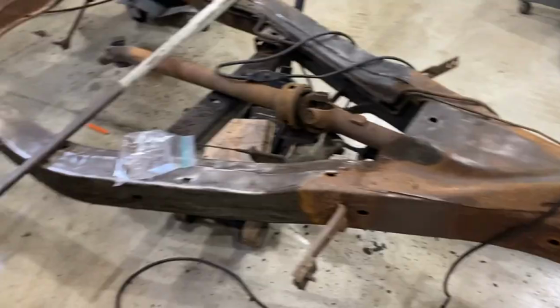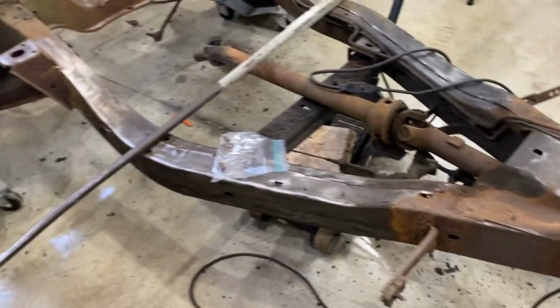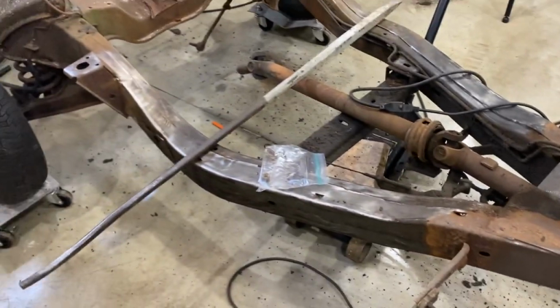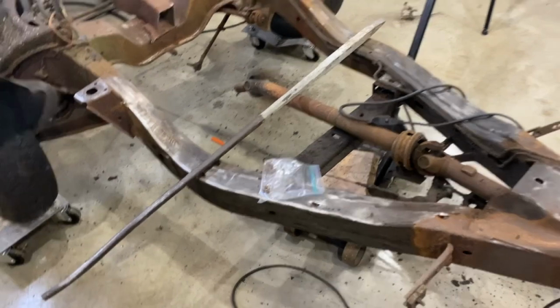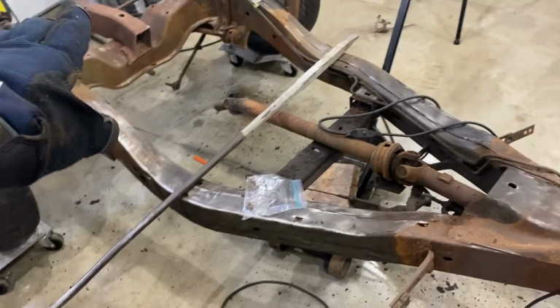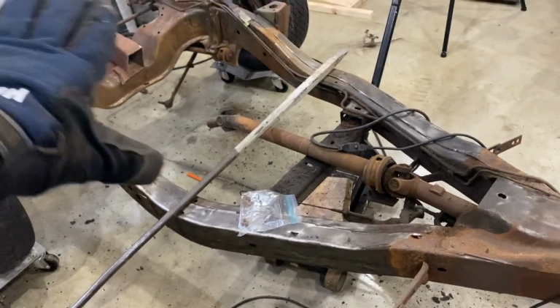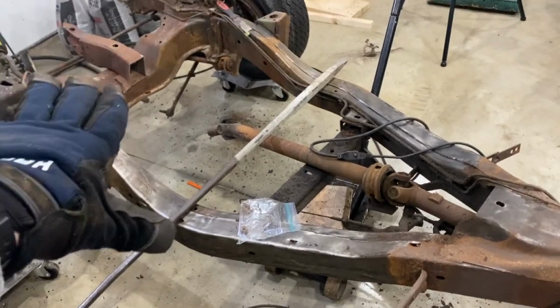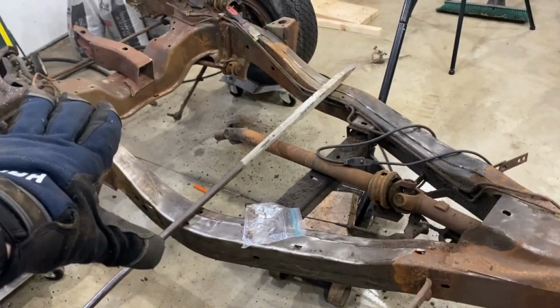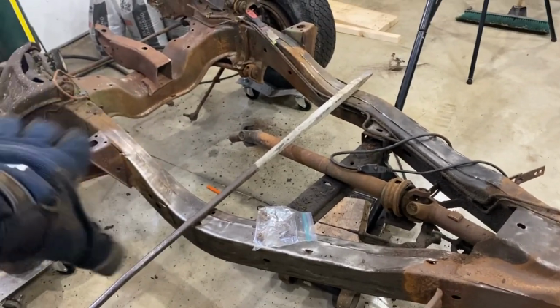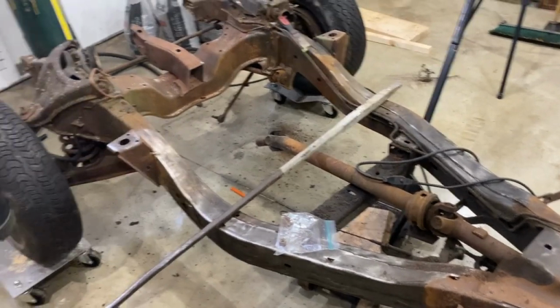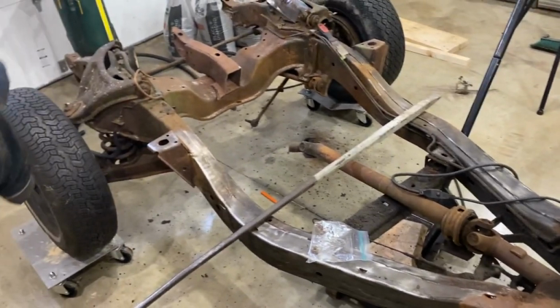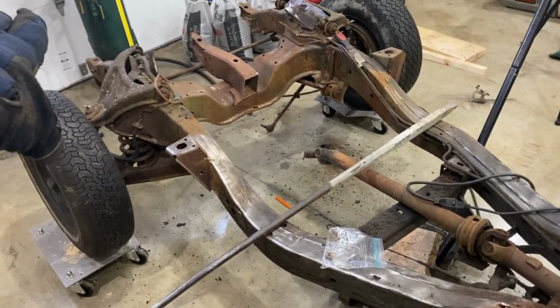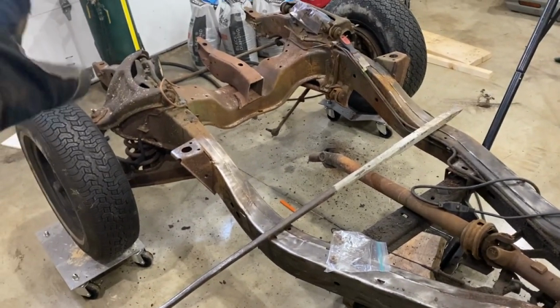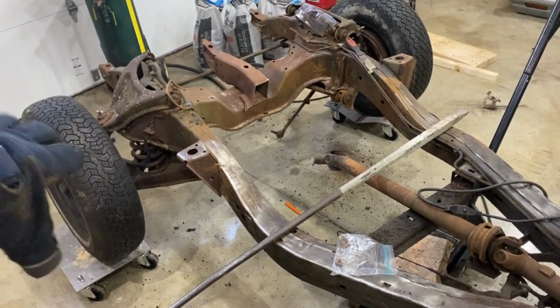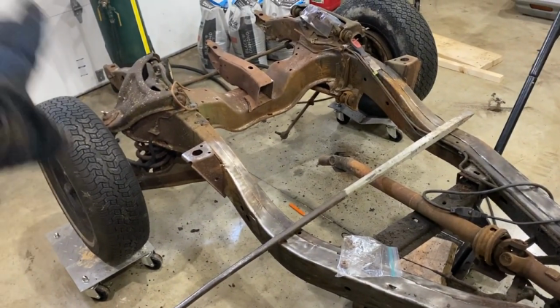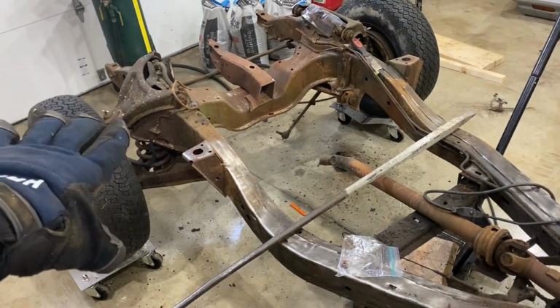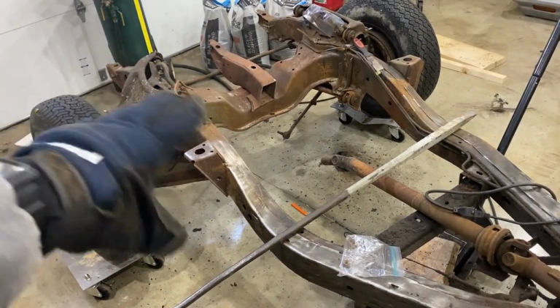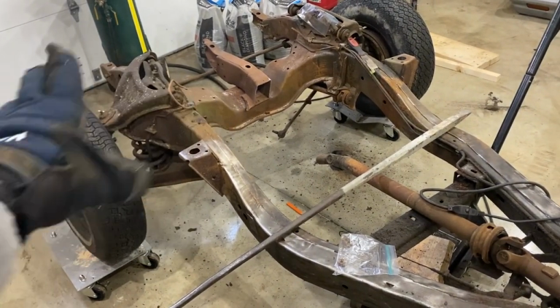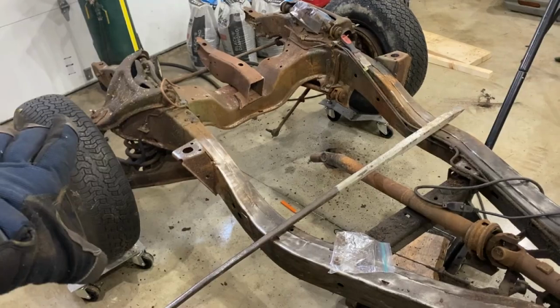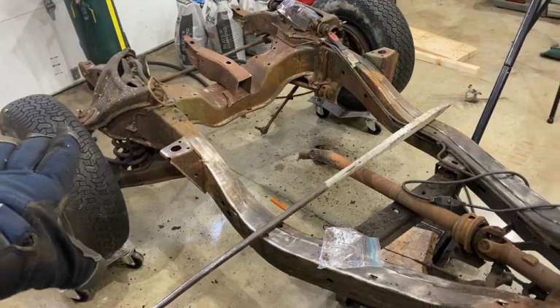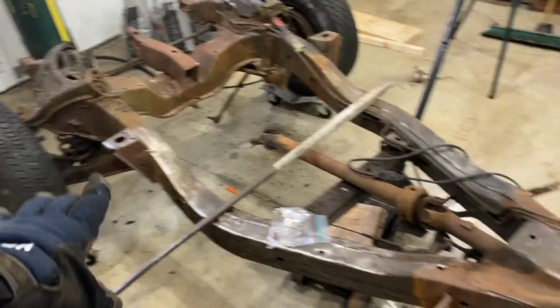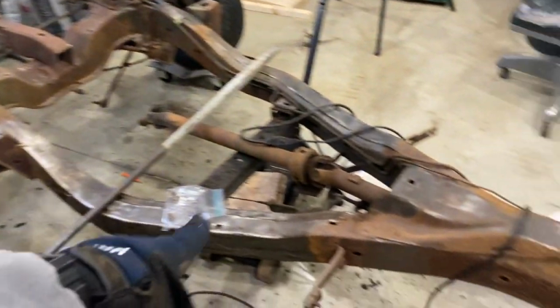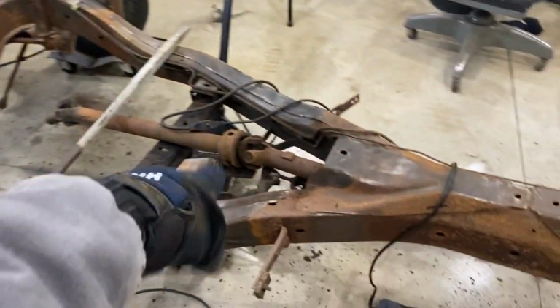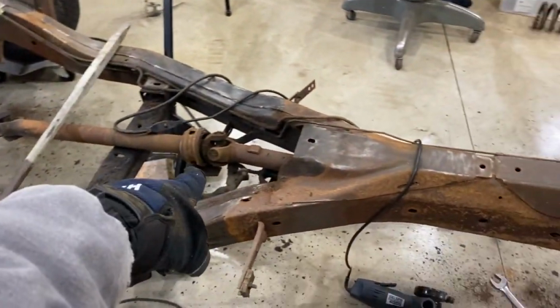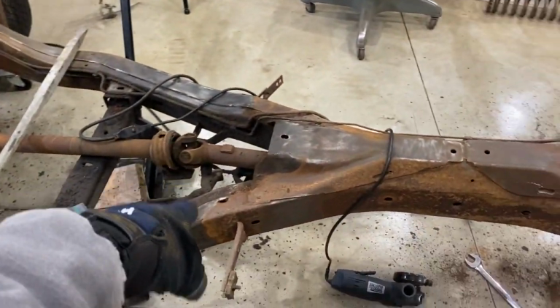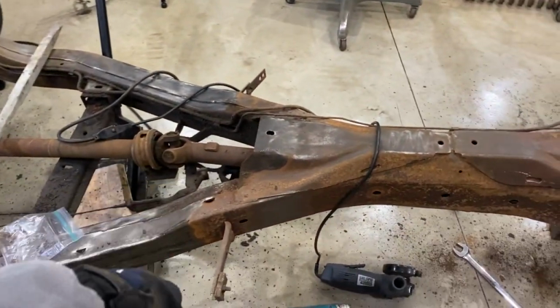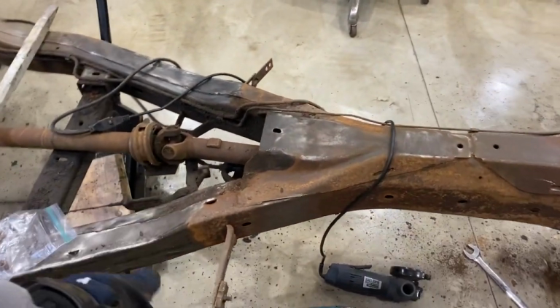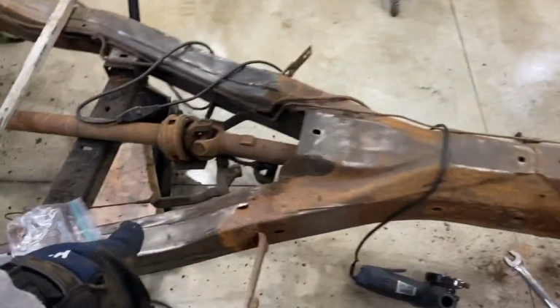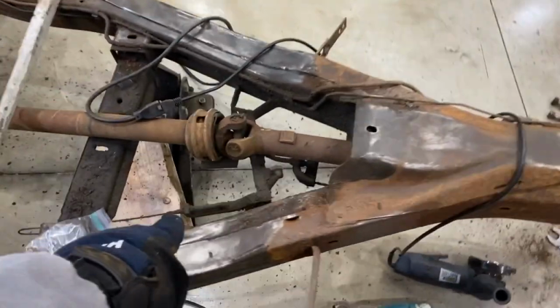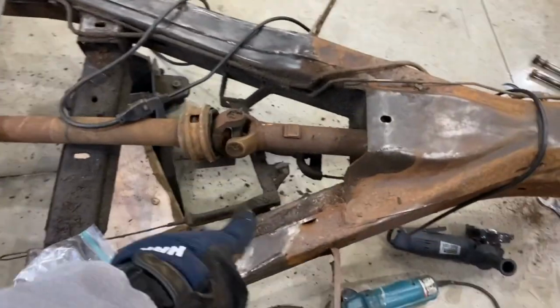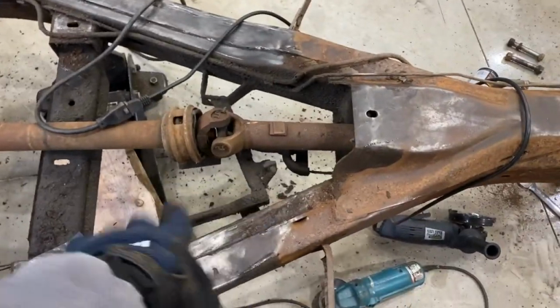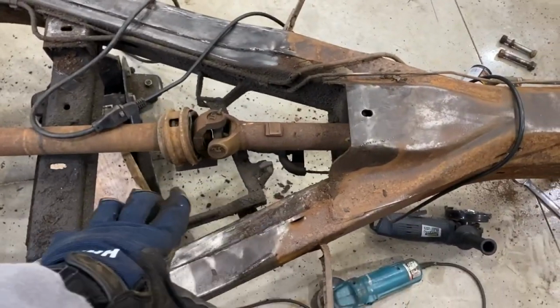Let's get going to the front next. I think we'll start pulling wheels and control arms and springs out of the front. We'll also get this driveshaft out and maybe take off the e-brake parts.